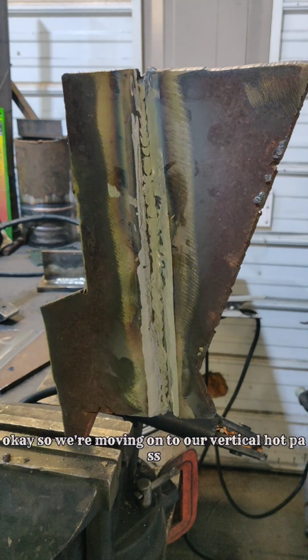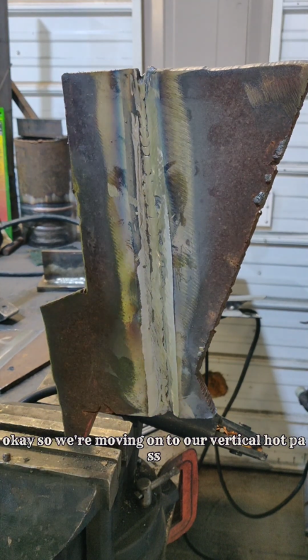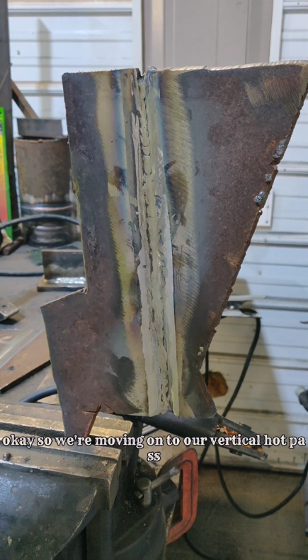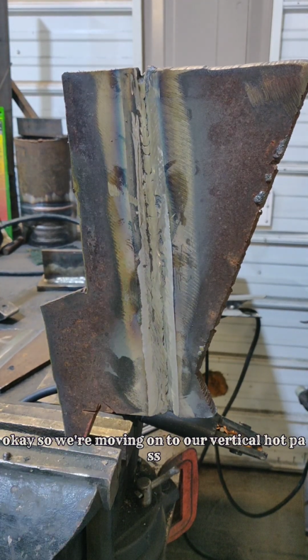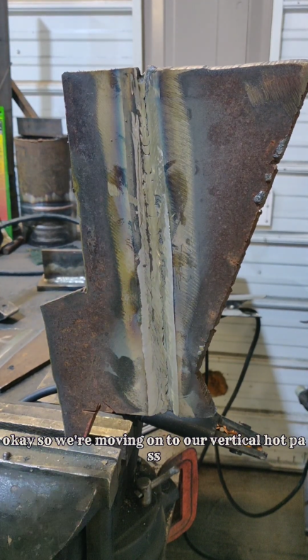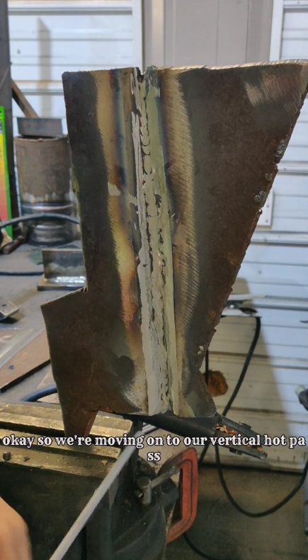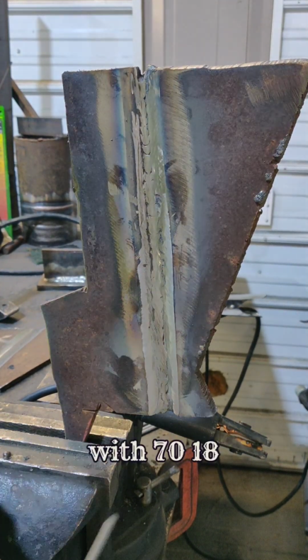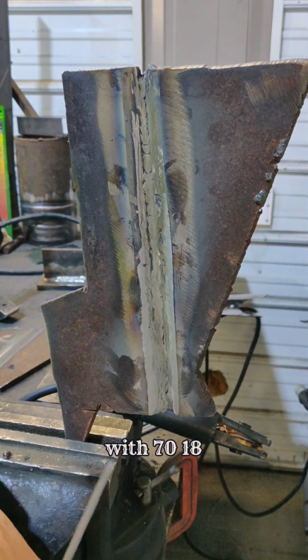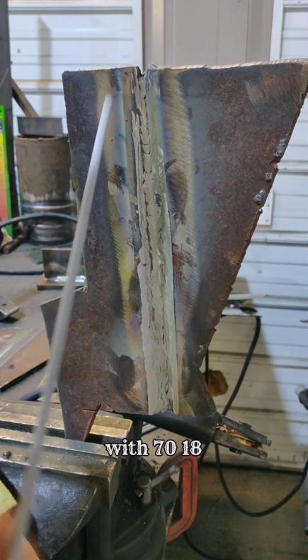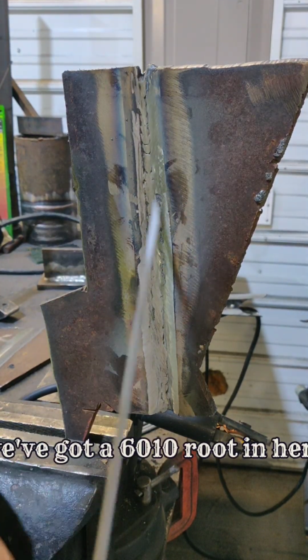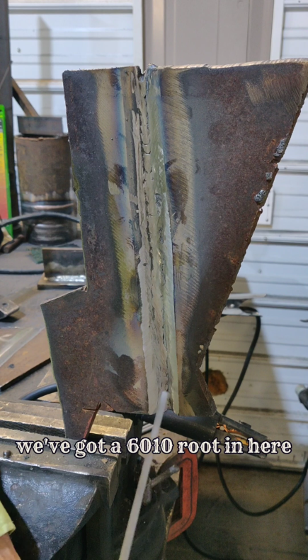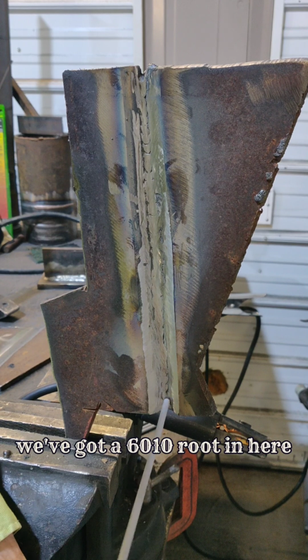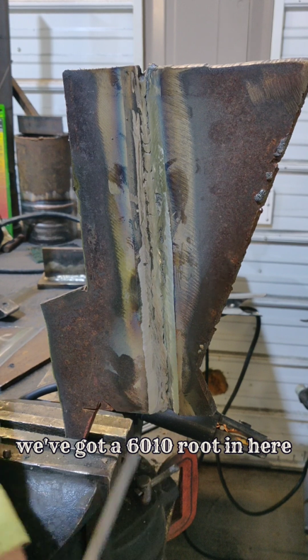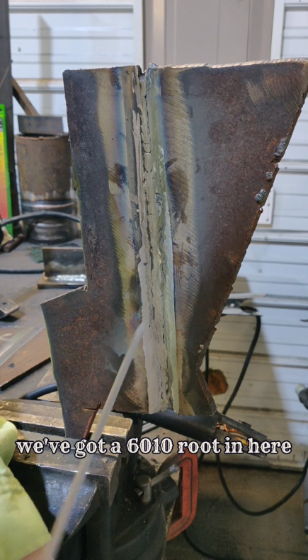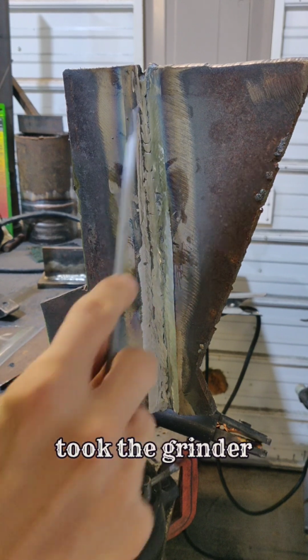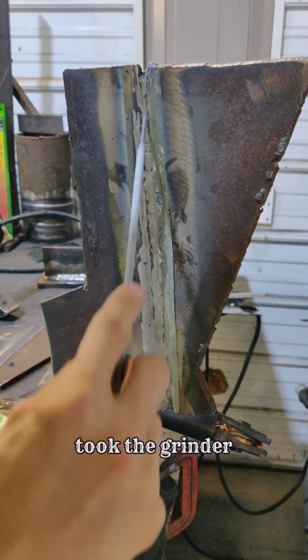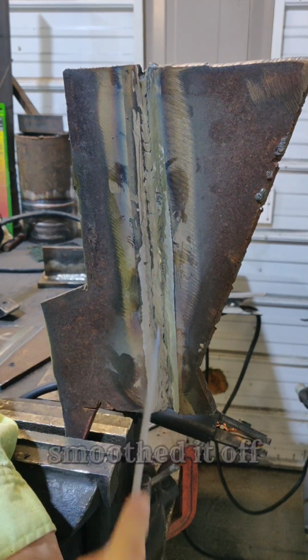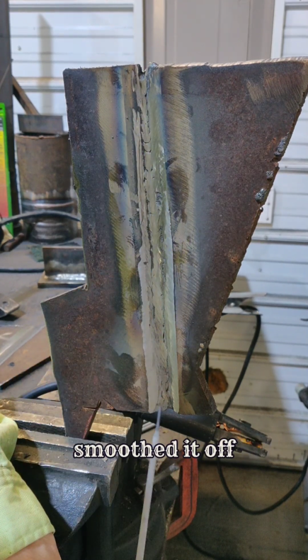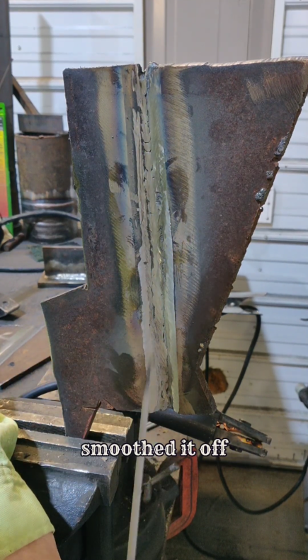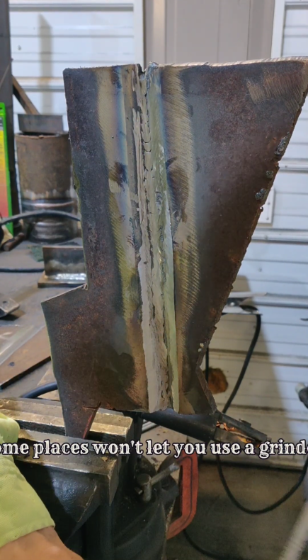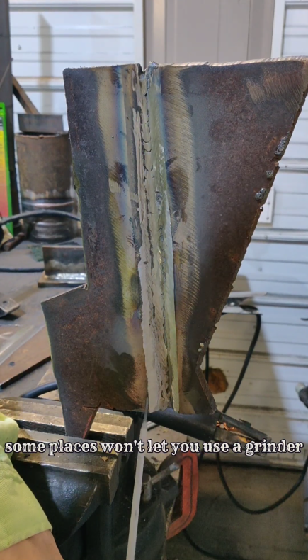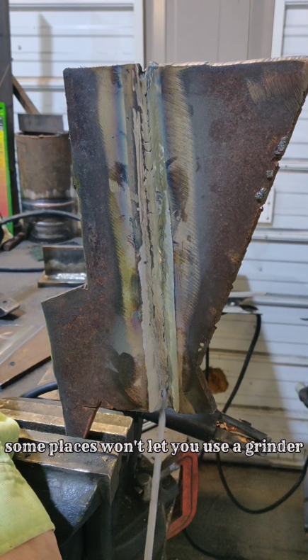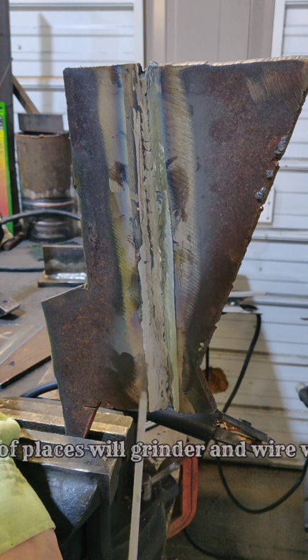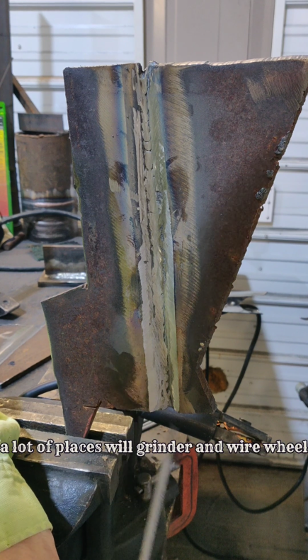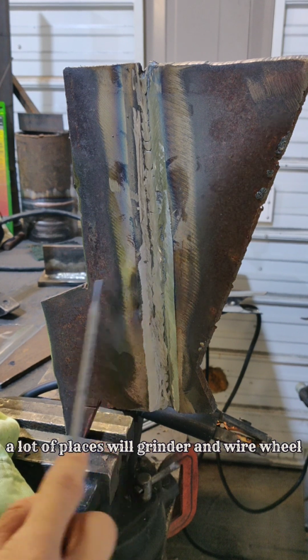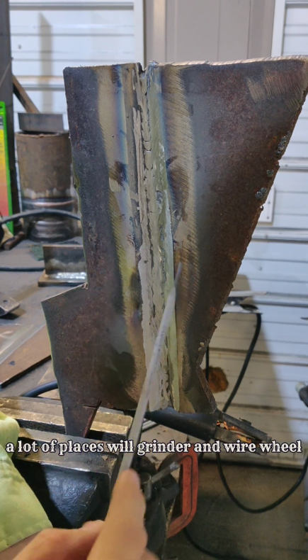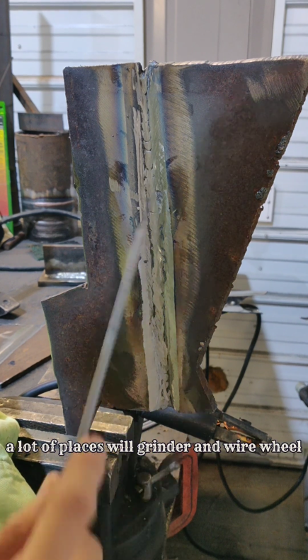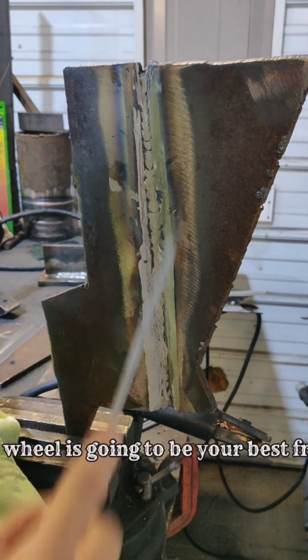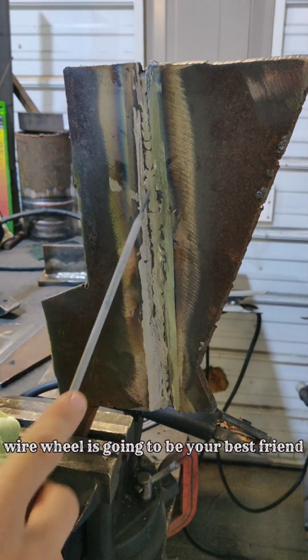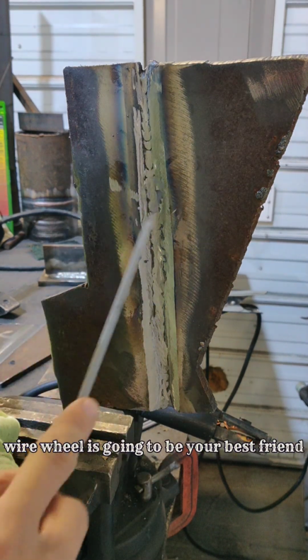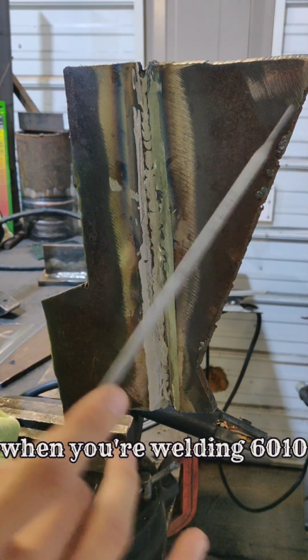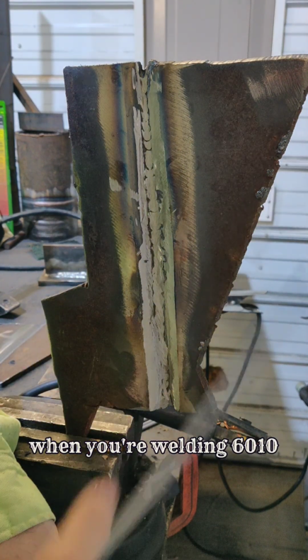We're moving on to our vertical hot pass with 7018. We've got a 6010 root in here. Took the grinder and smoothed it off. Some places won't let you use a grinder, a lot of places will — a grinder and a wire wheel. A wire wheel is going to be your best friend when you're welding 6010.